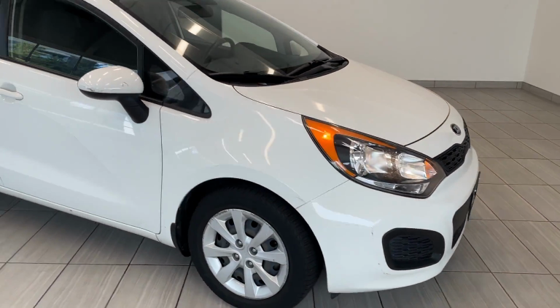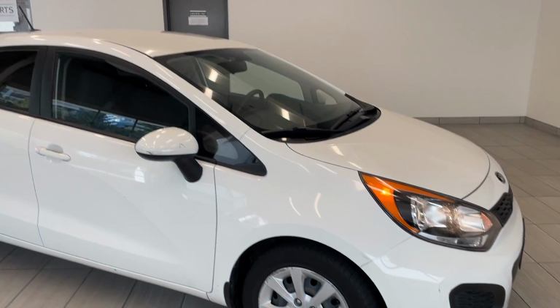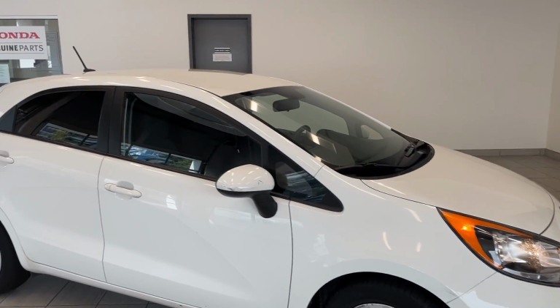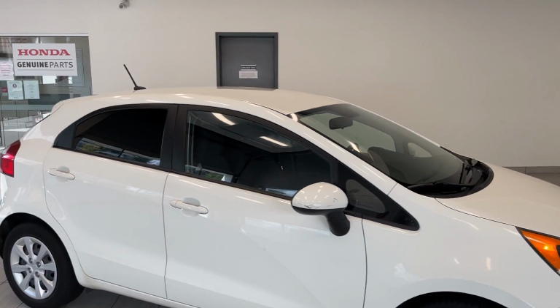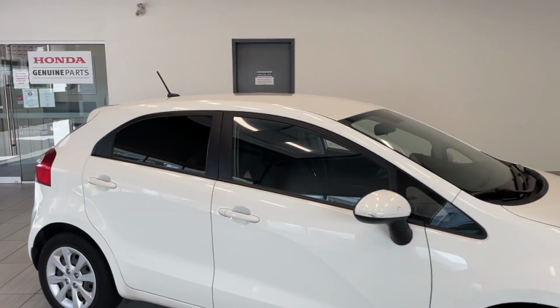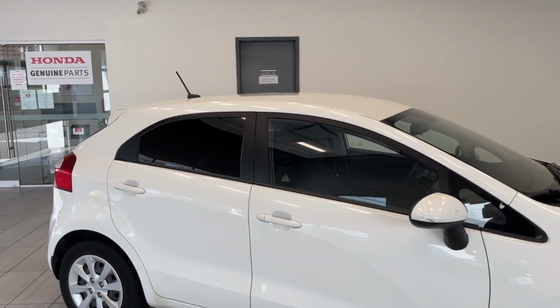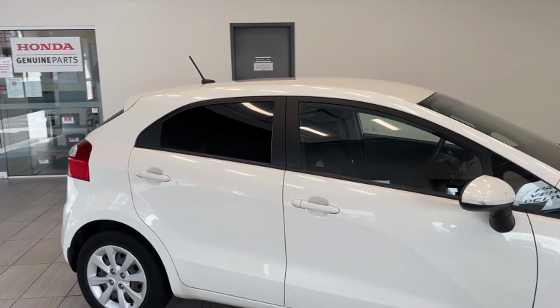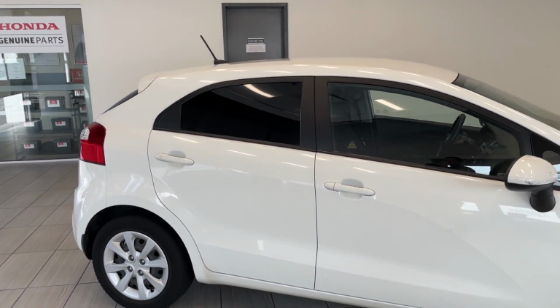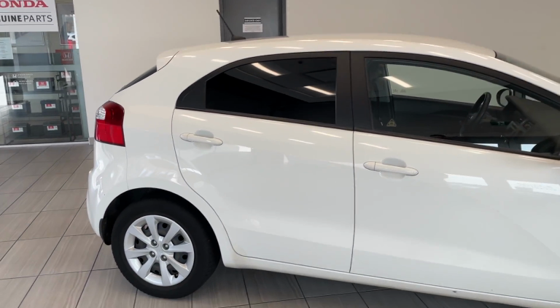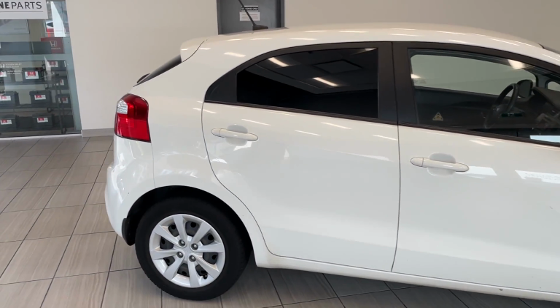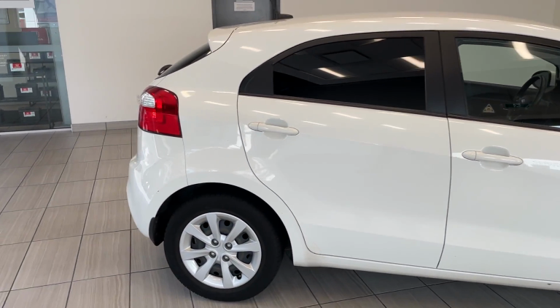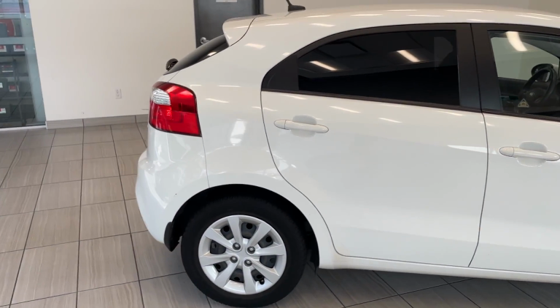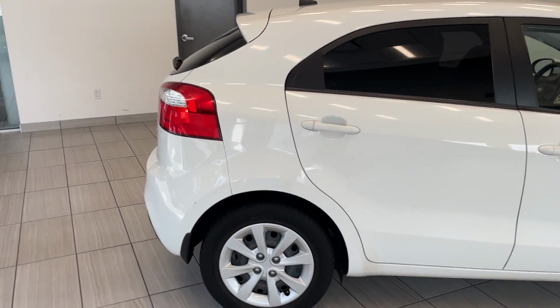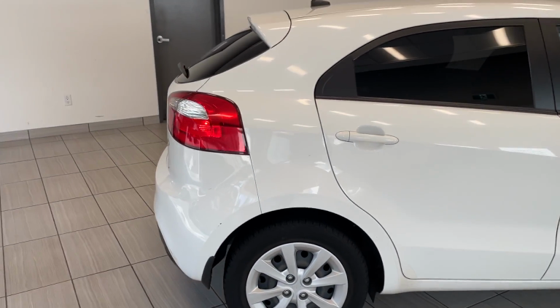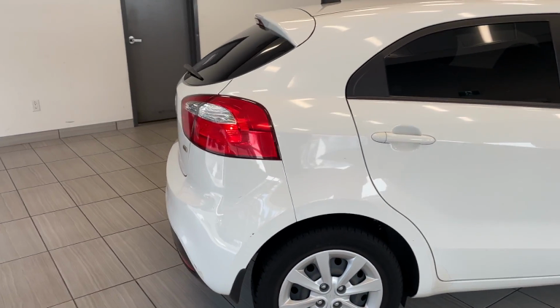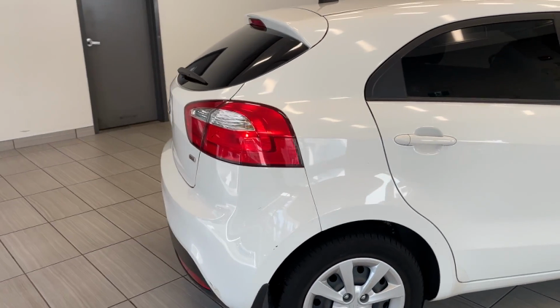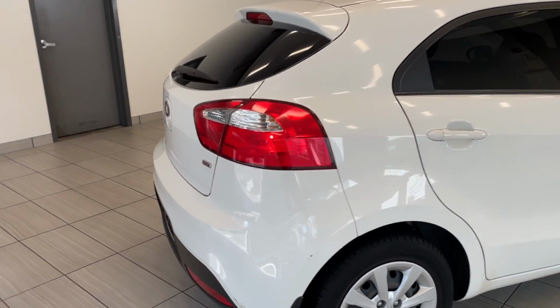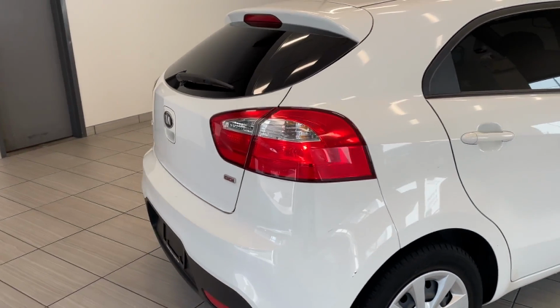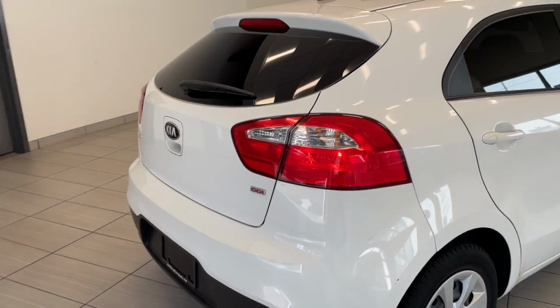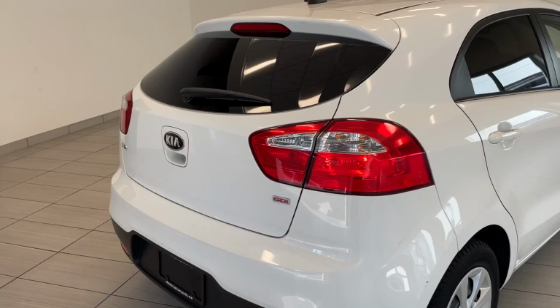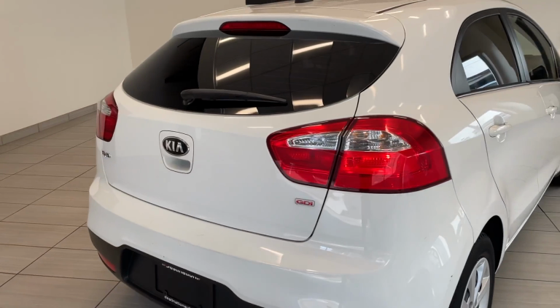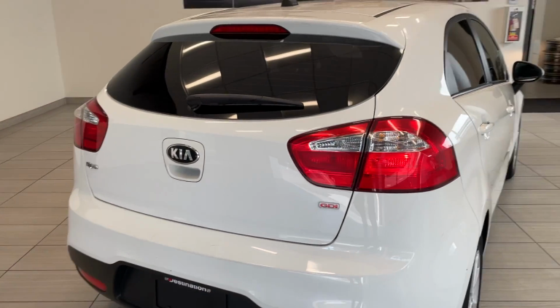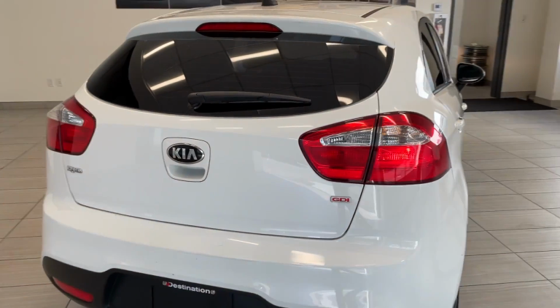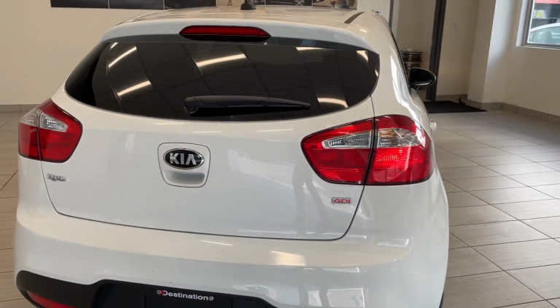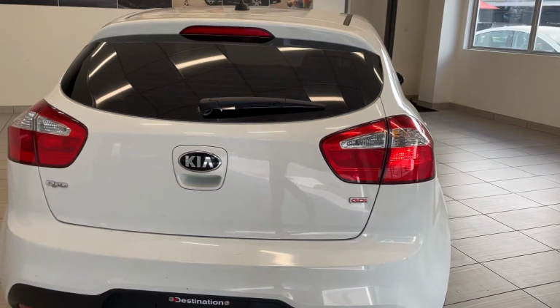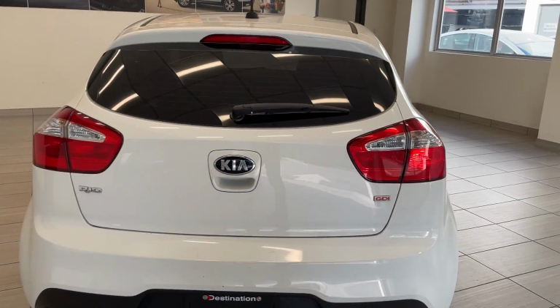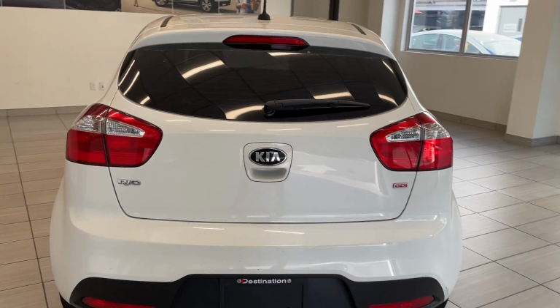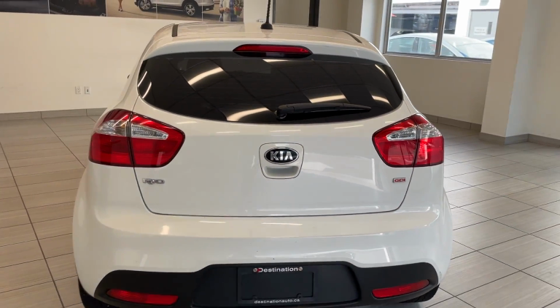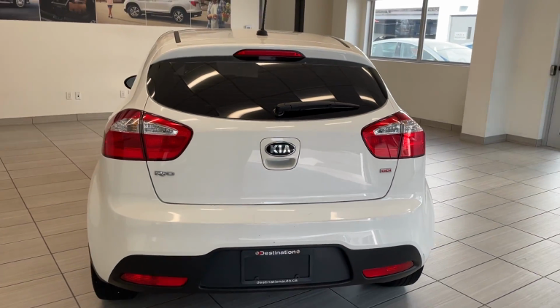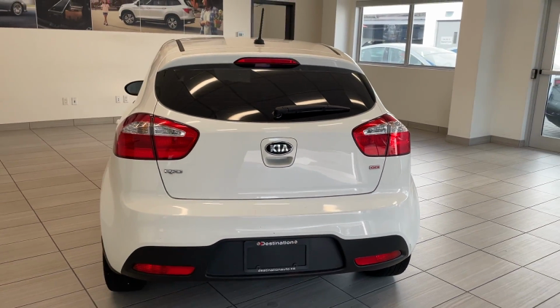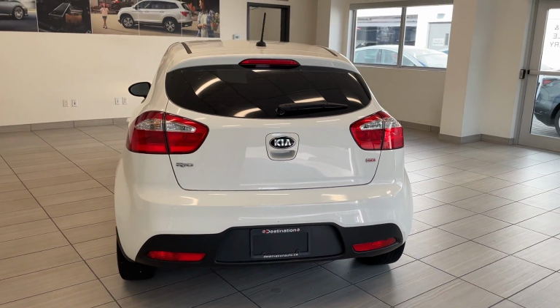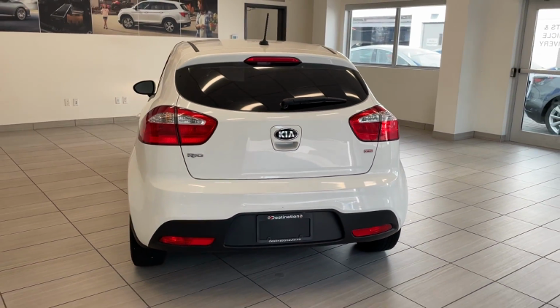Moving around to the side here, you can see it's got the tinted rear windows as well. Quite a bit of space in that hatch. Right at the back you've got the Rio GDI badge there.